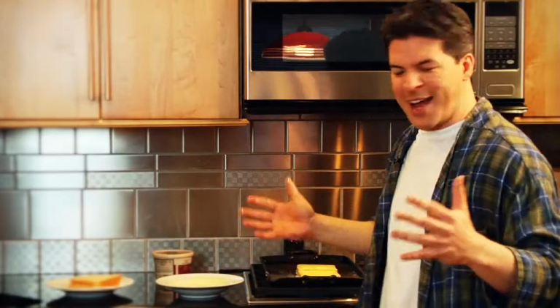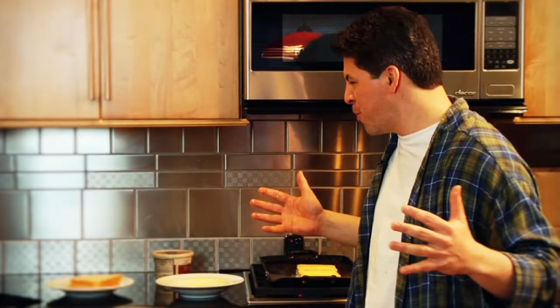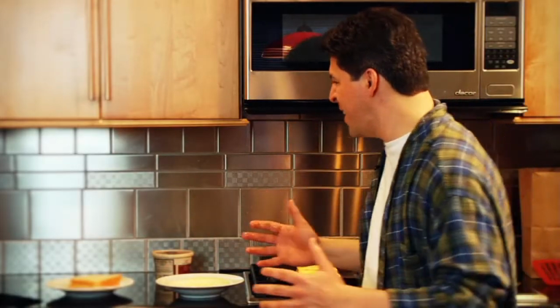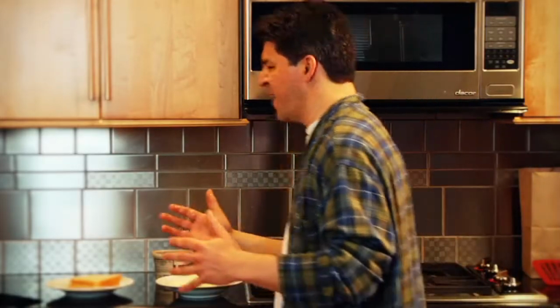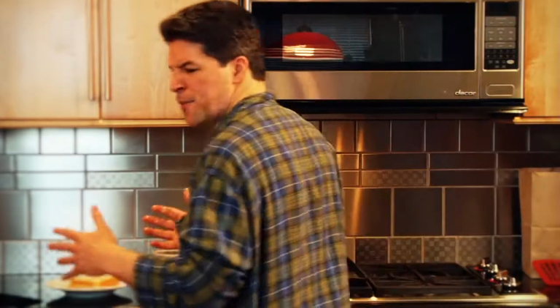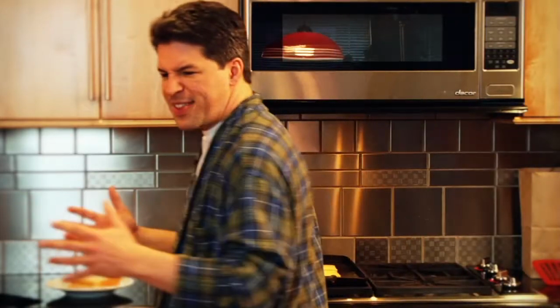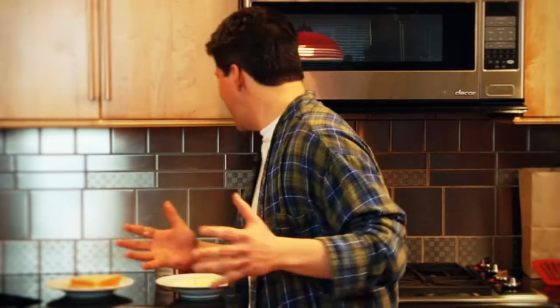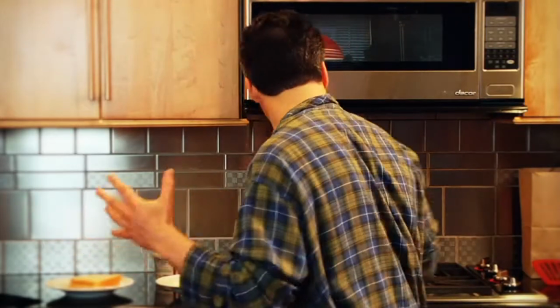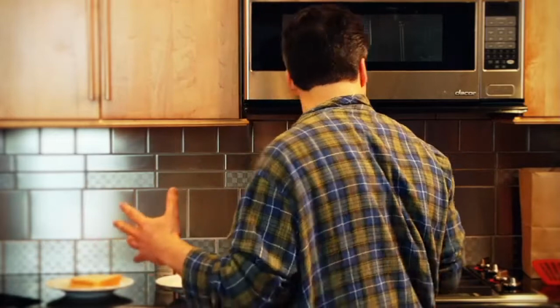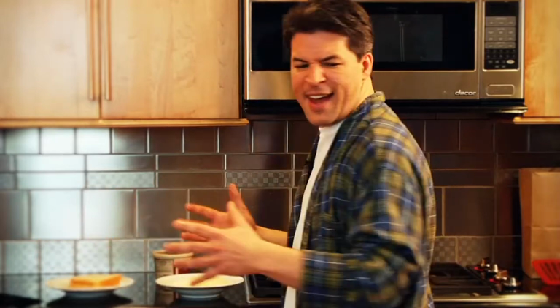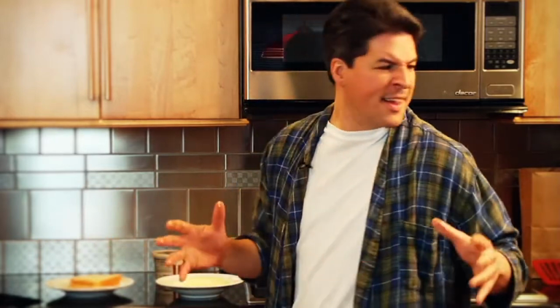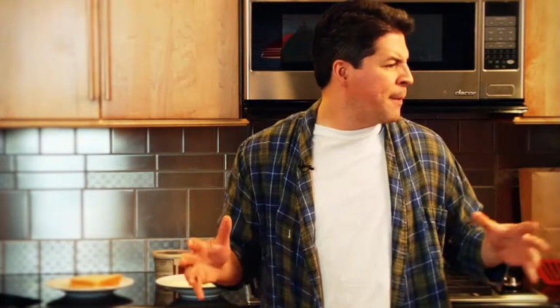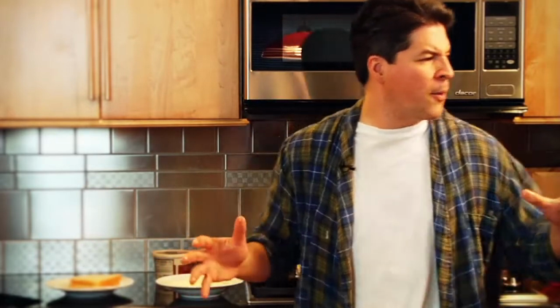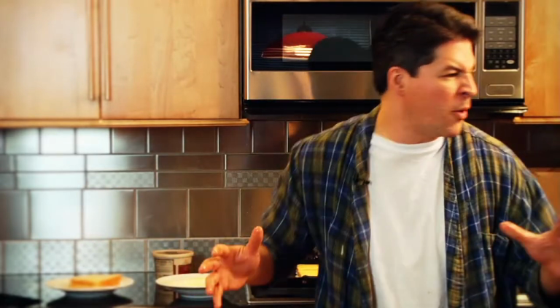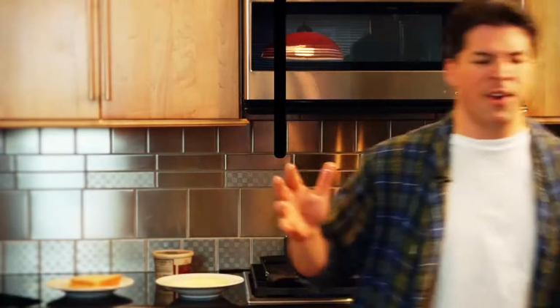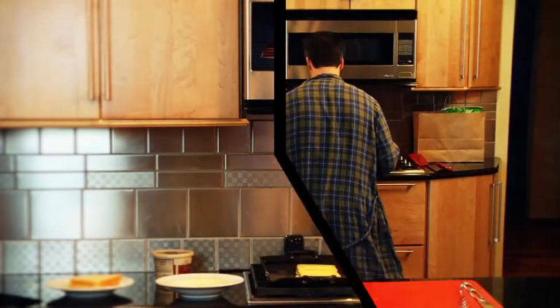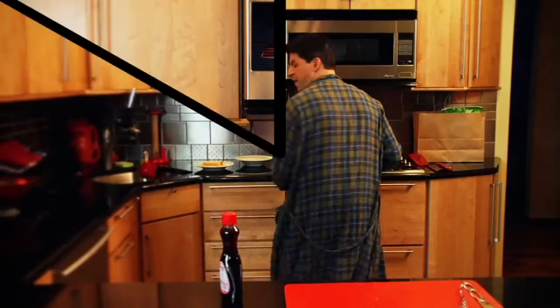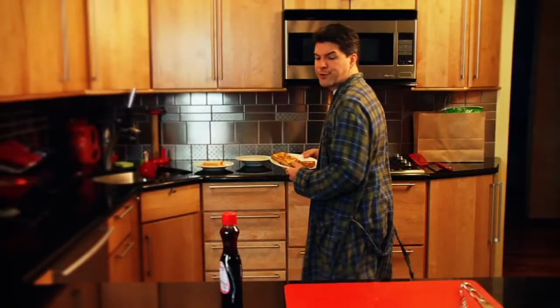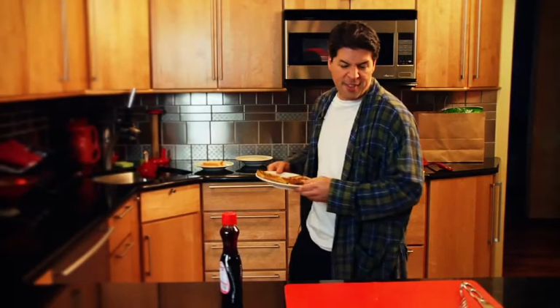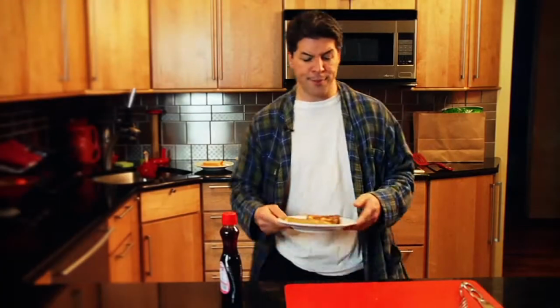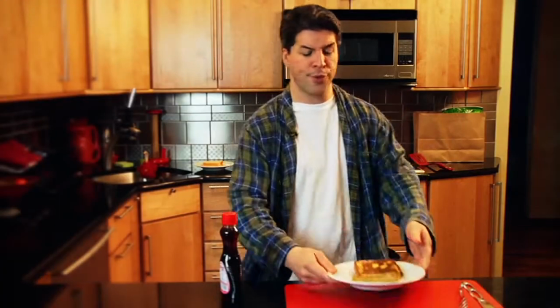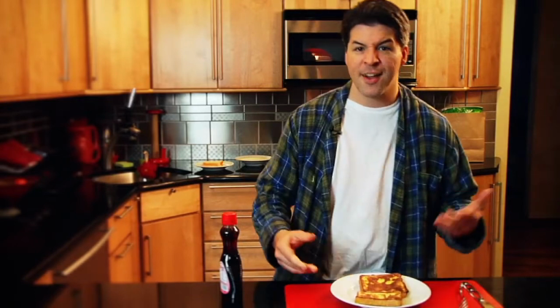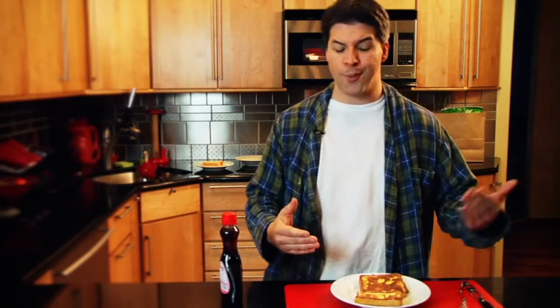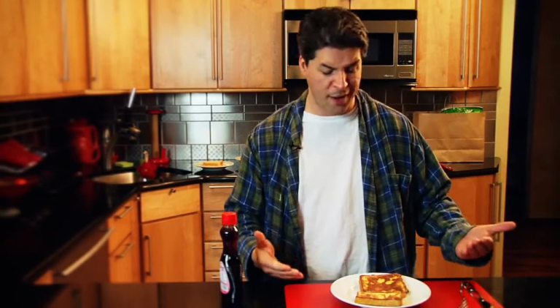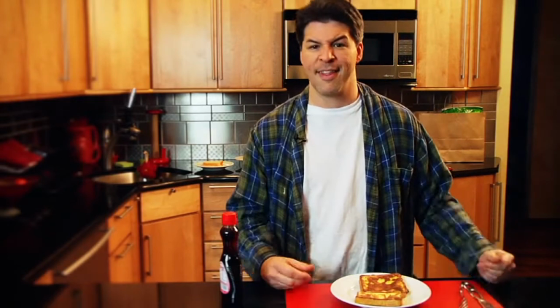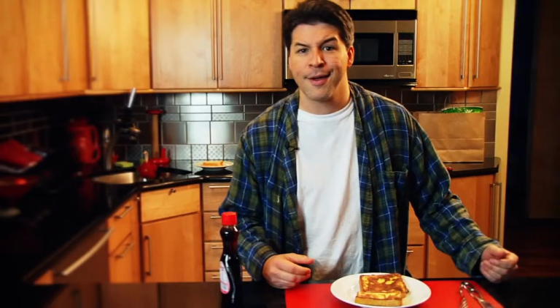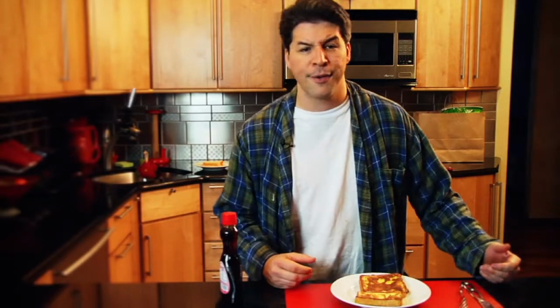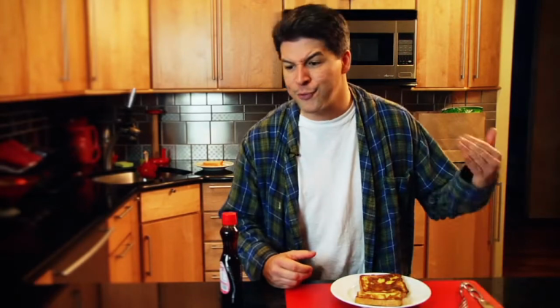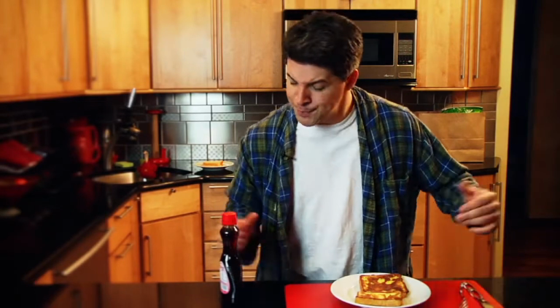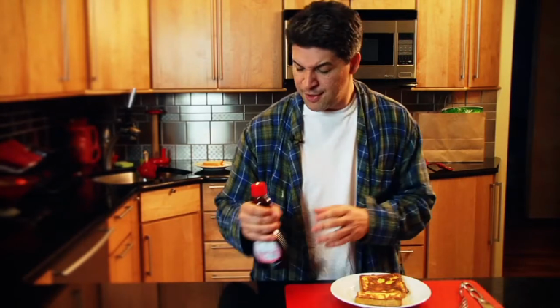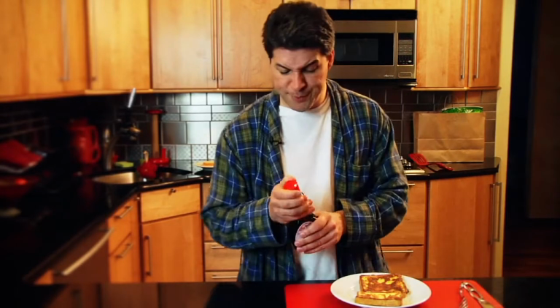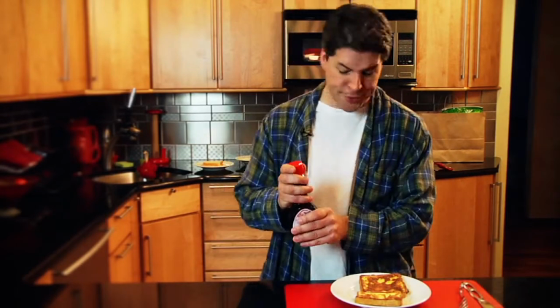So we got both of them cooking. Paper towel. Voilà — that's French. A little syrup.